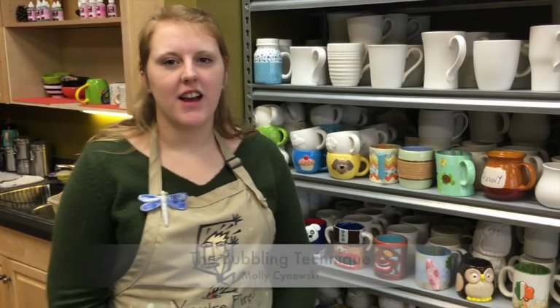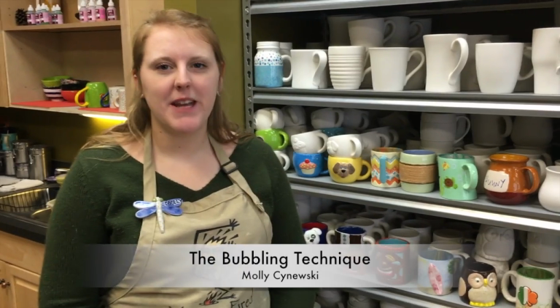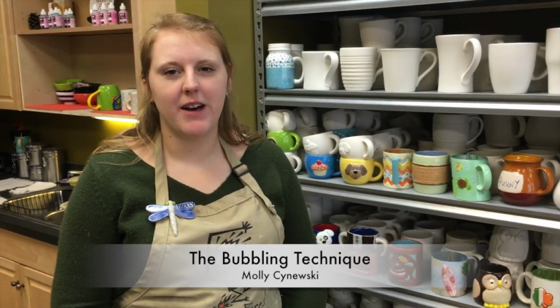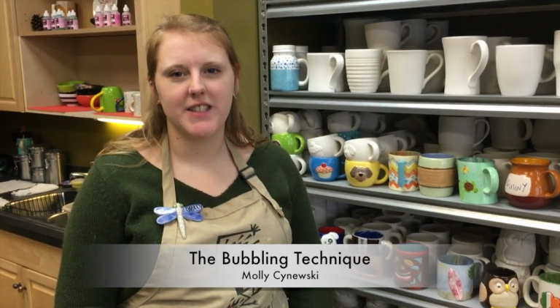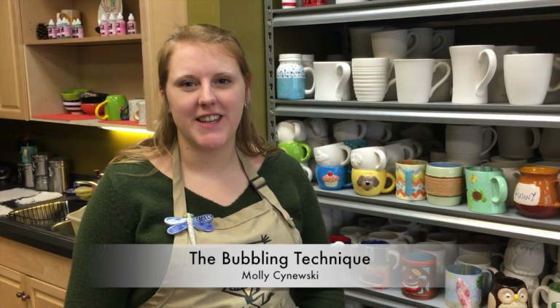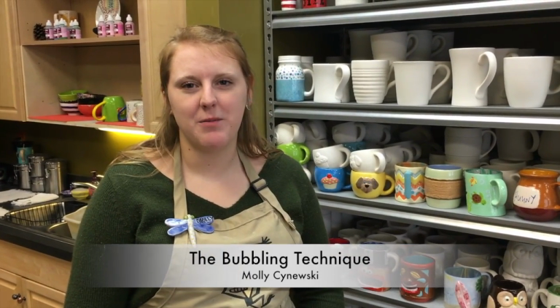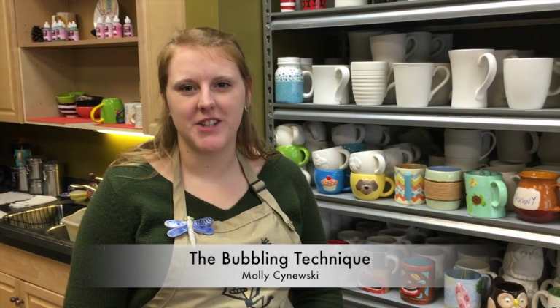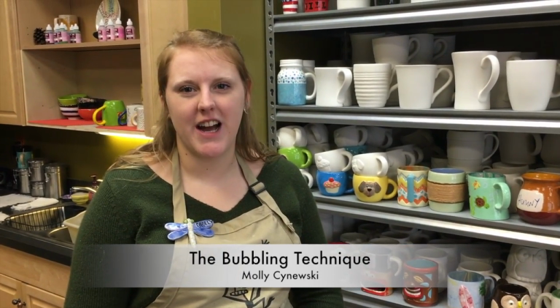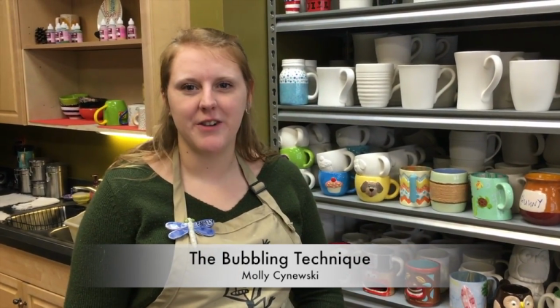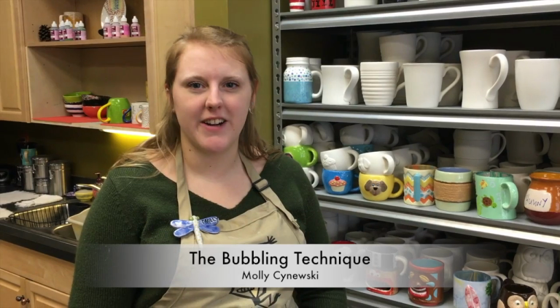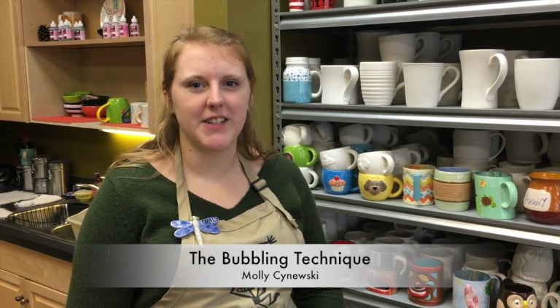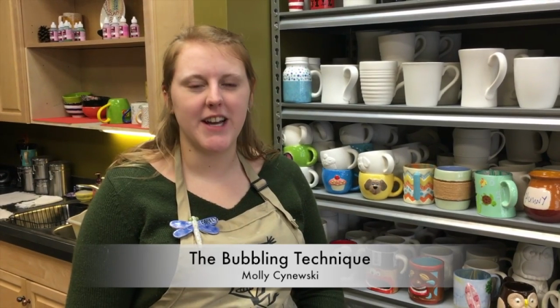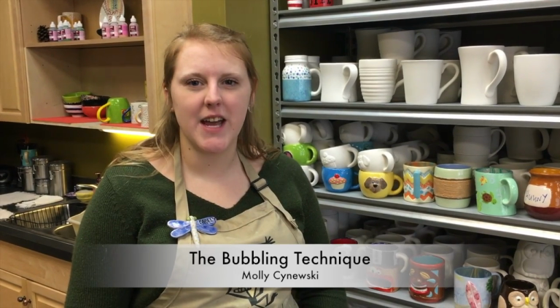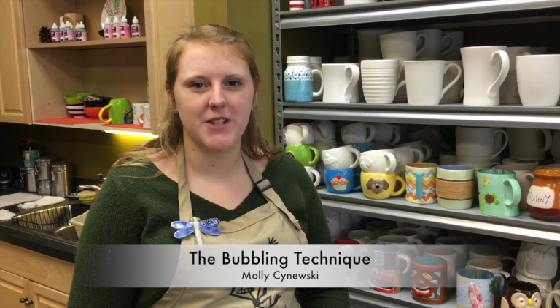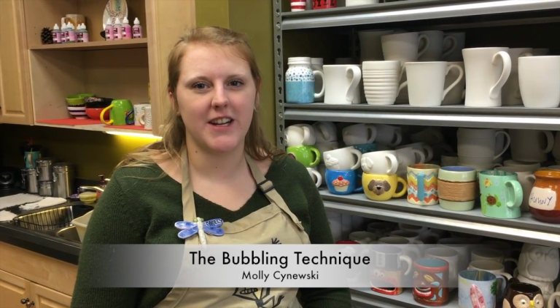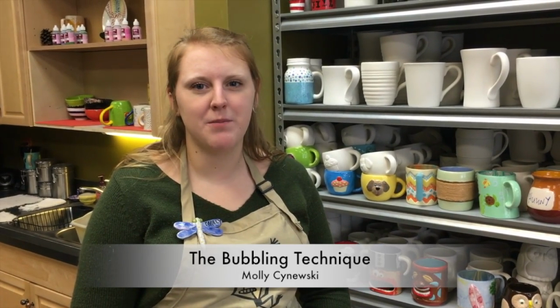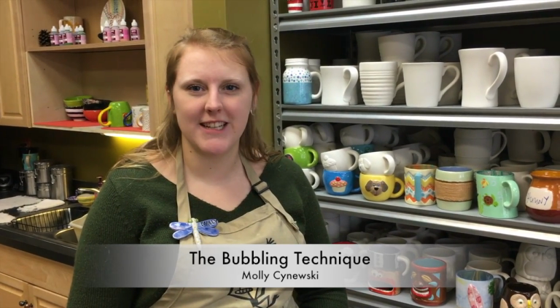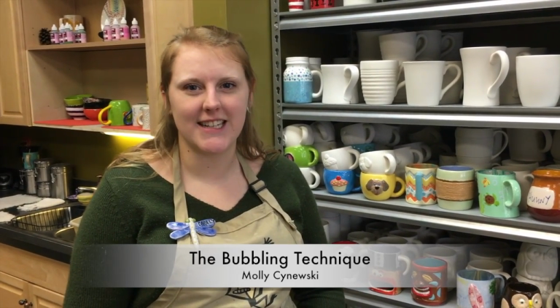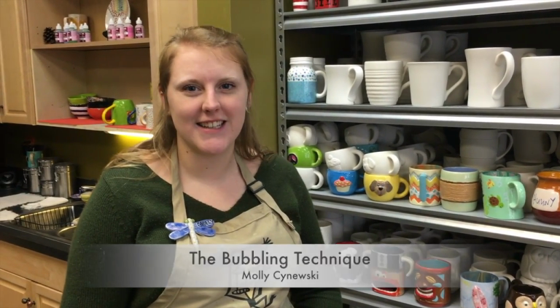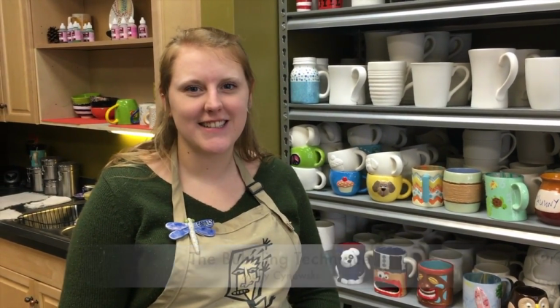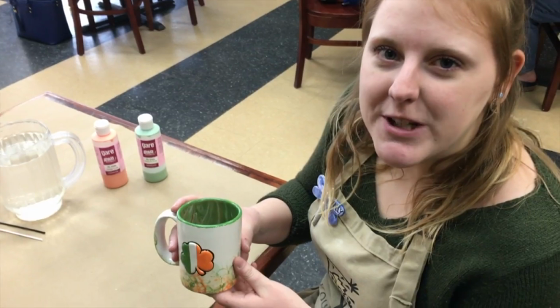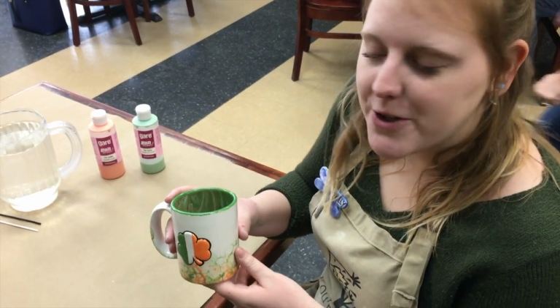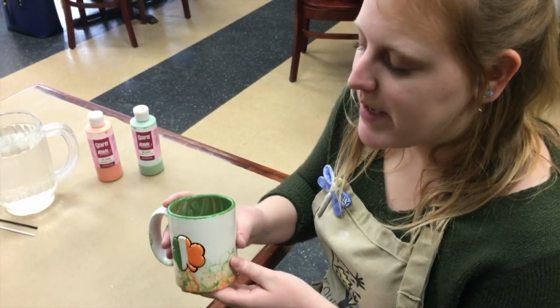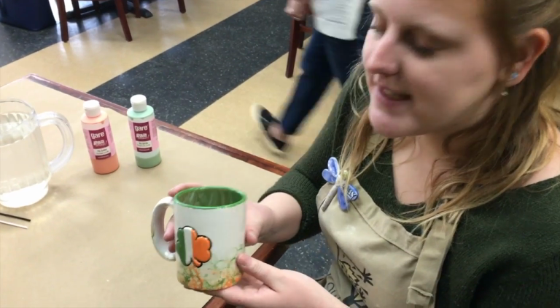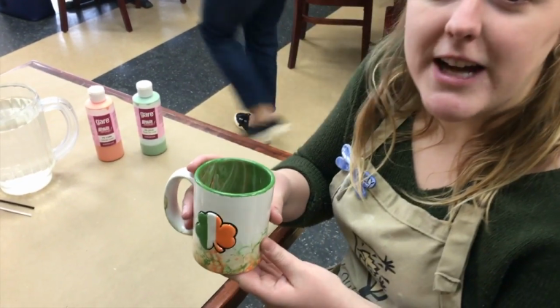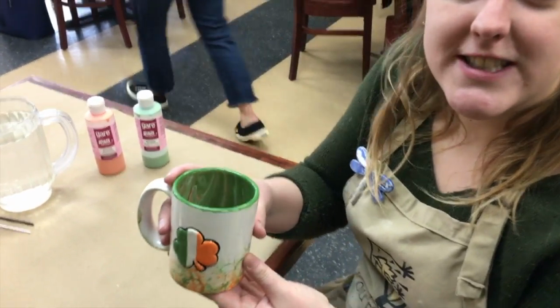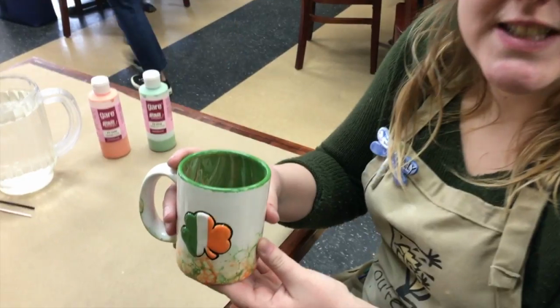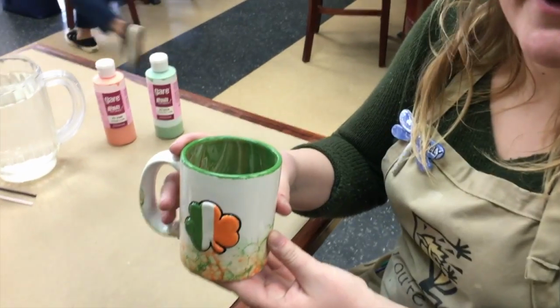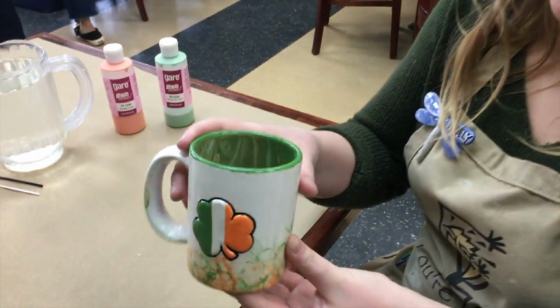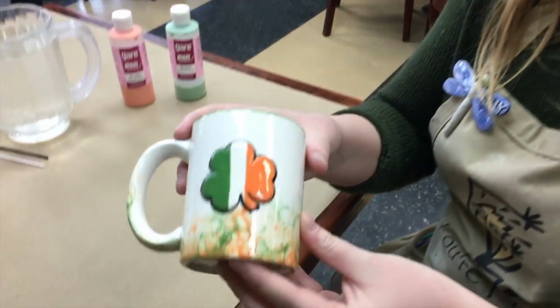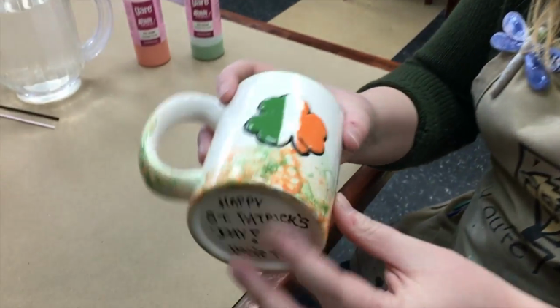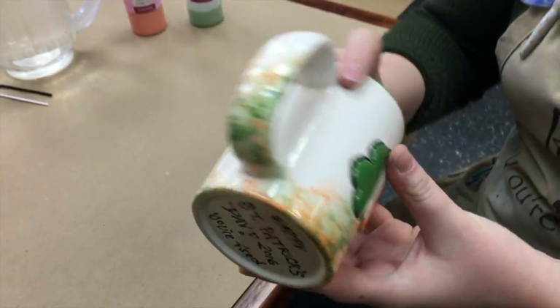Hi, my name is Molly Sanewski. I'm a manager at Your Fire in Nashua, and today I'm going to show you how to do the bubbling technique. I'm going to show you how to make the St. Patrick's Day inspired mug using the bubble technique.